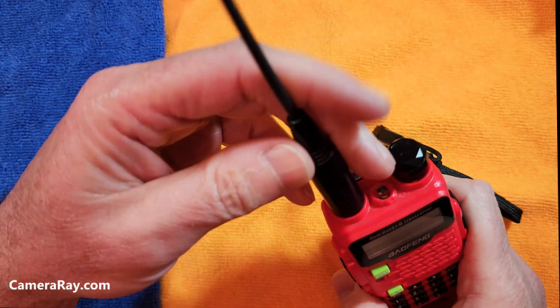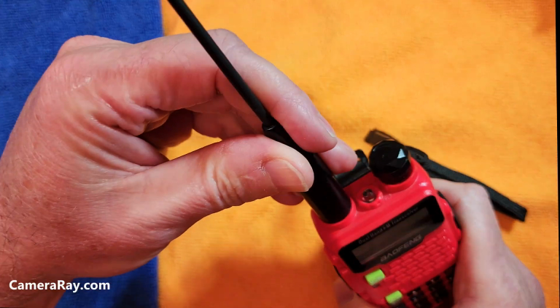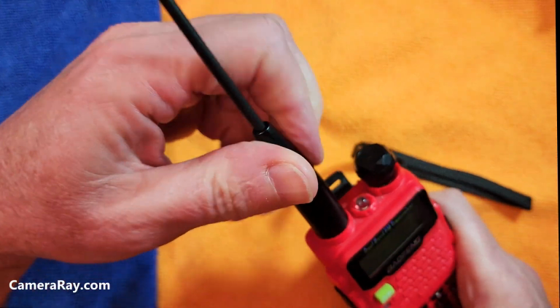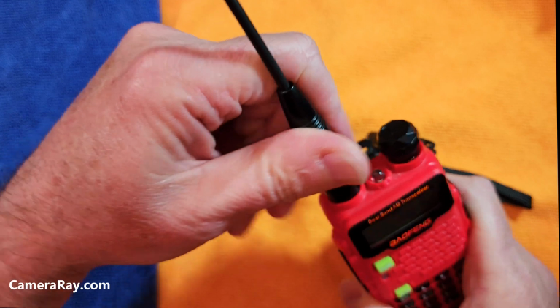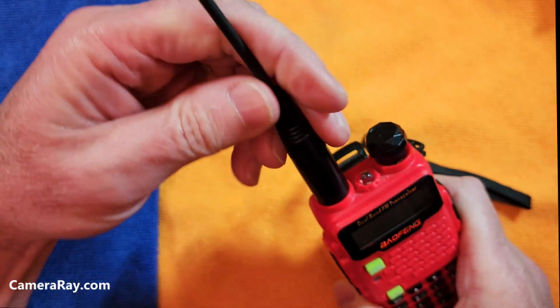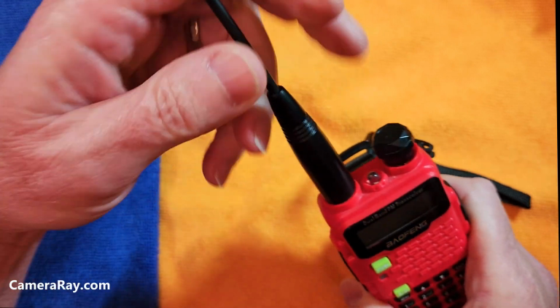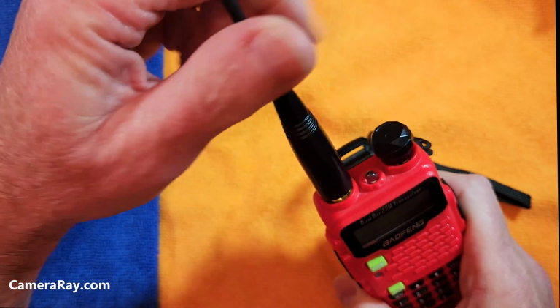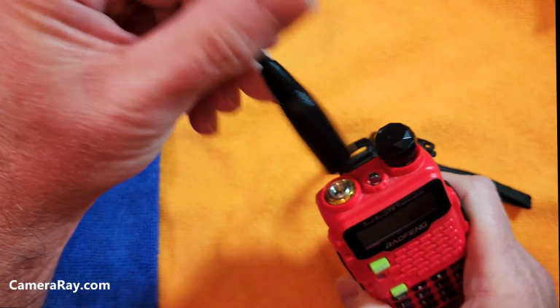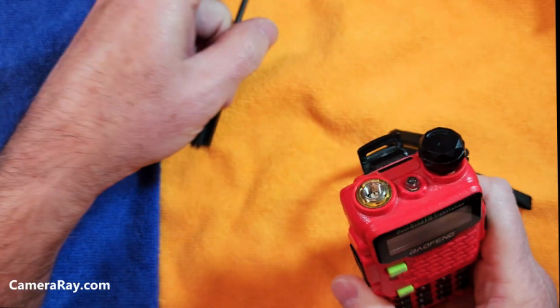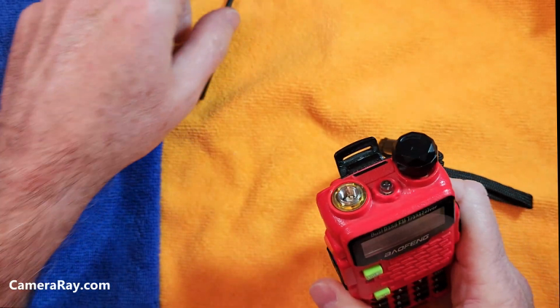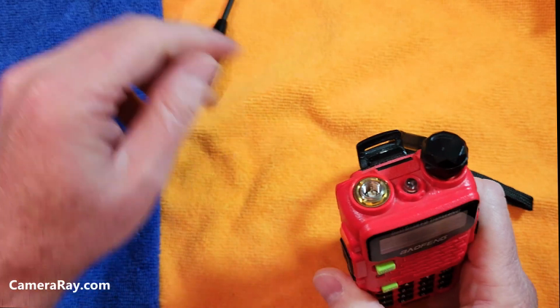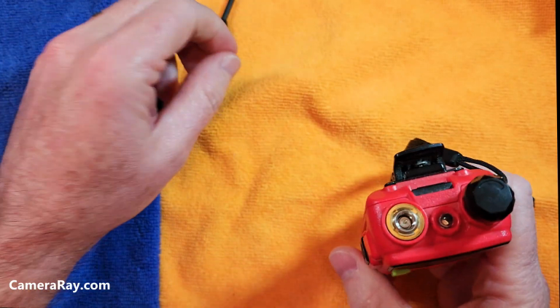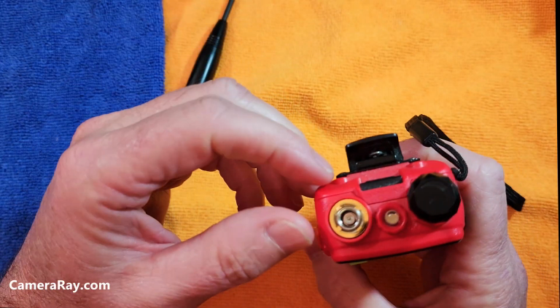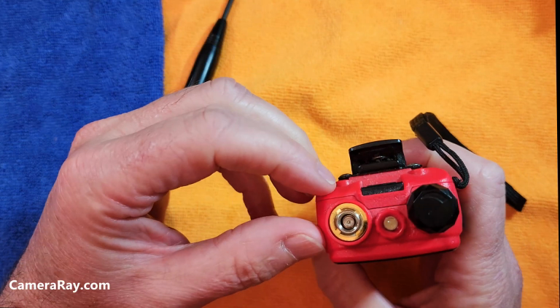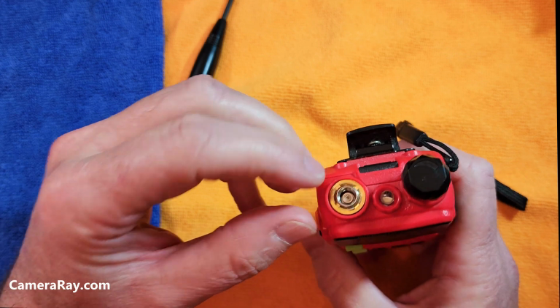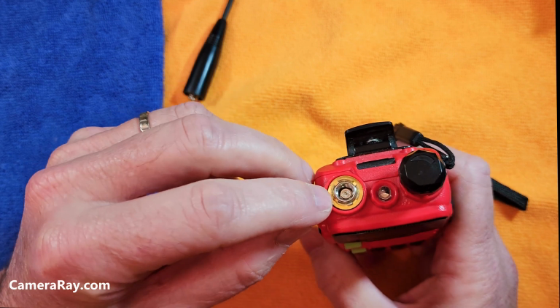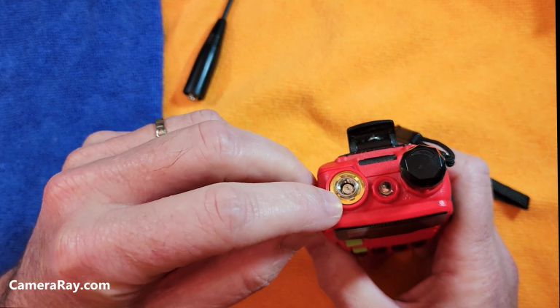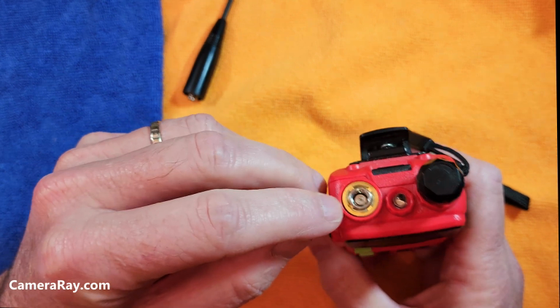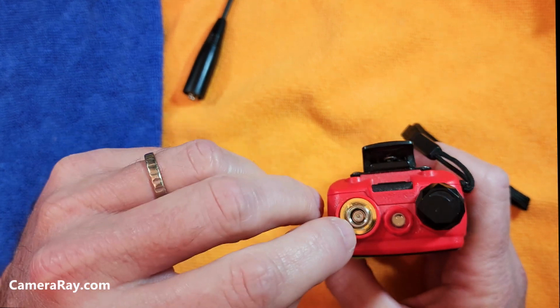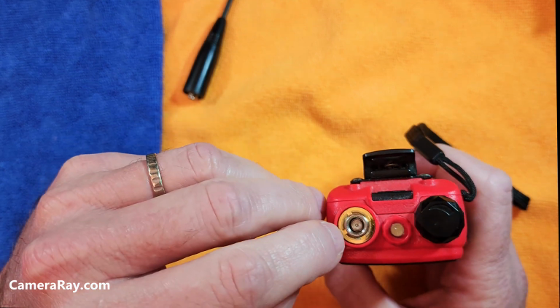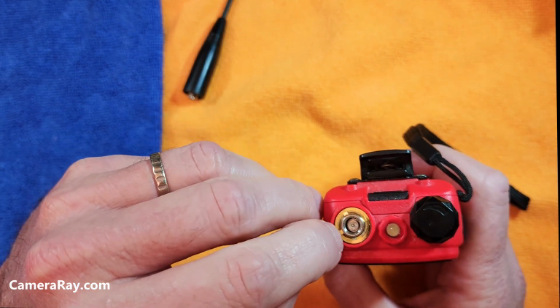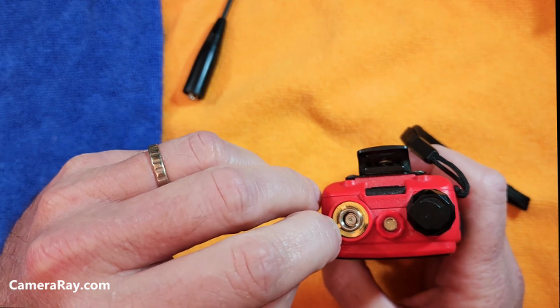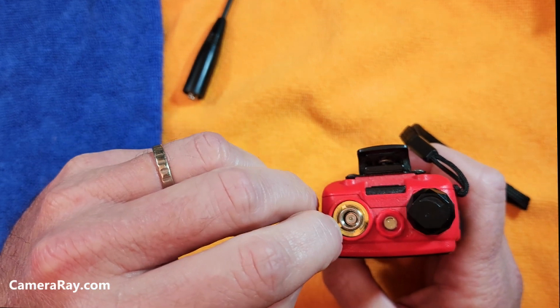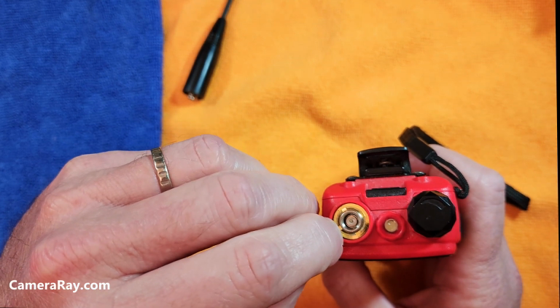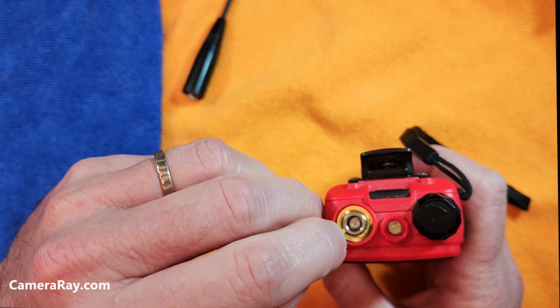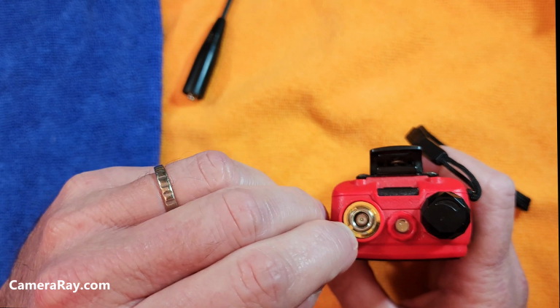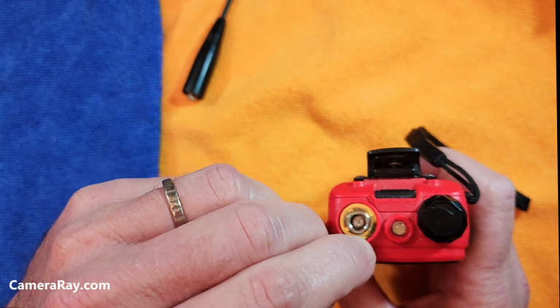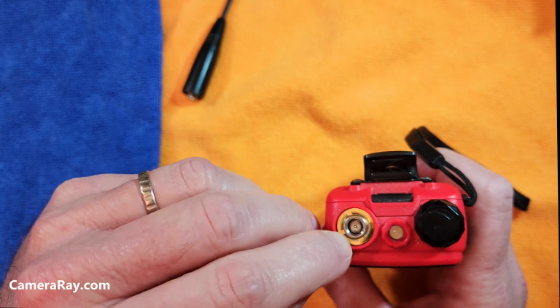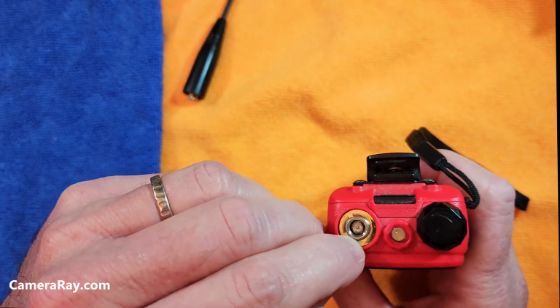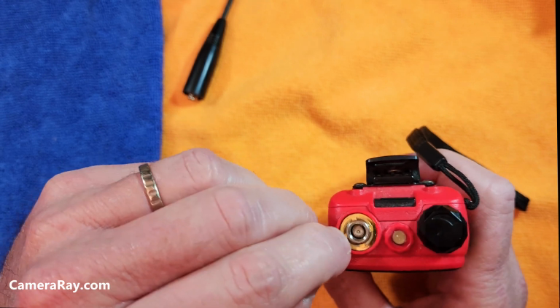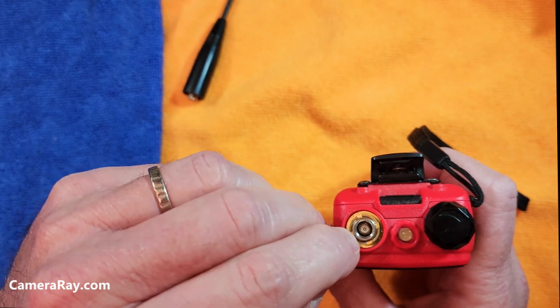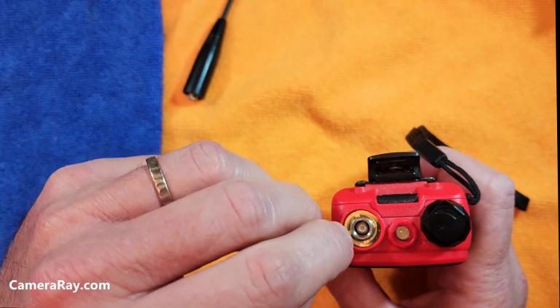If you remove the antenna — and most people have extra antennas to get better reception, so they take this on and off a lot — this internal little screw will become loose with time and rattle around.